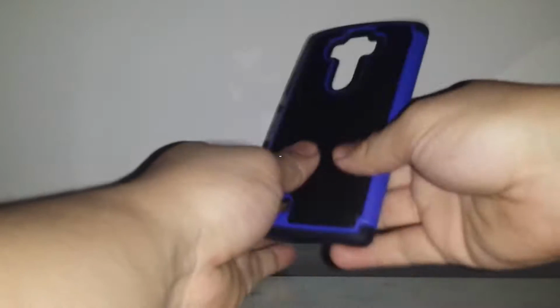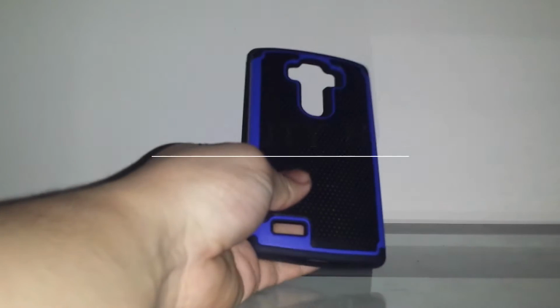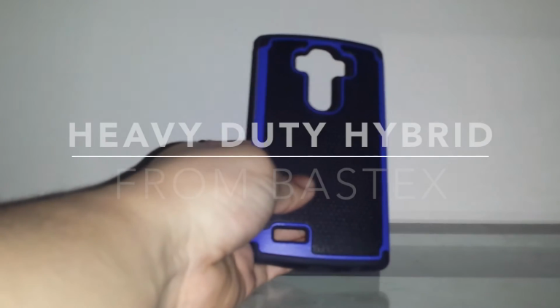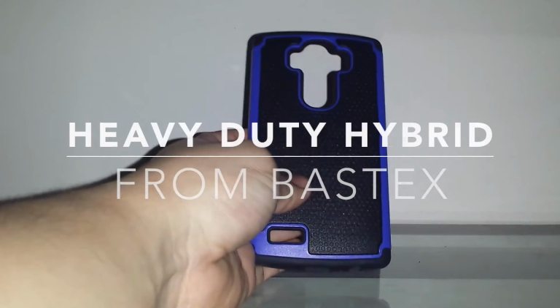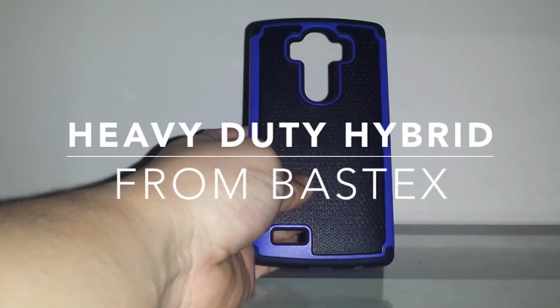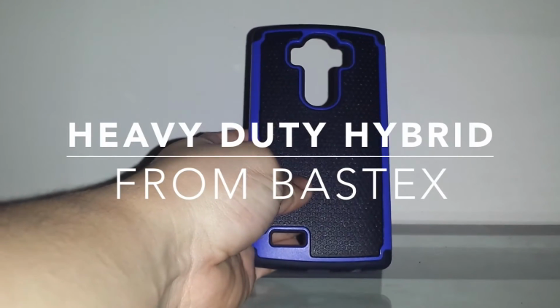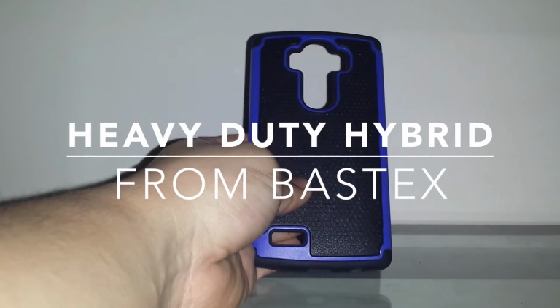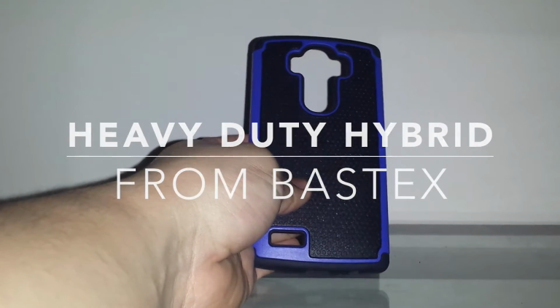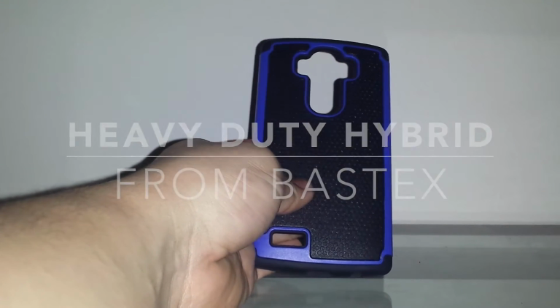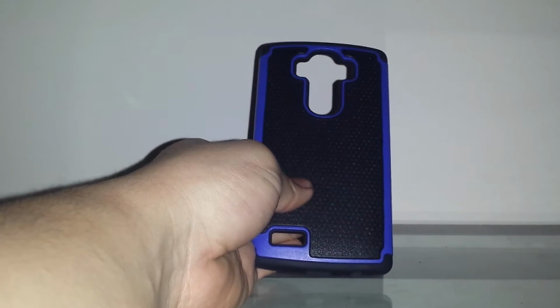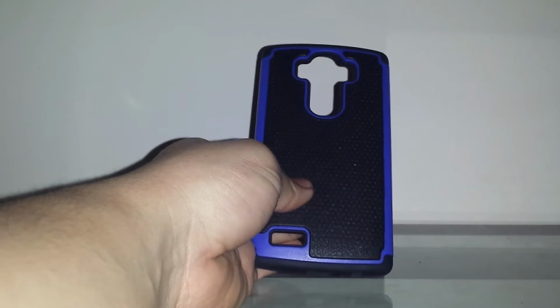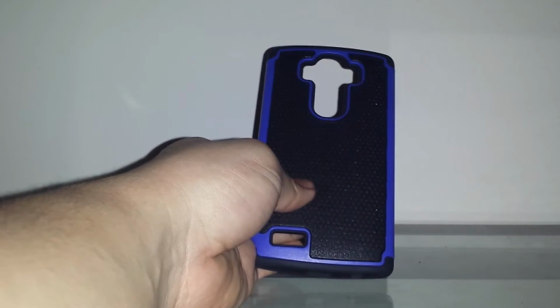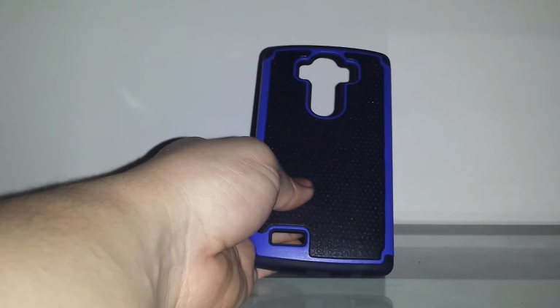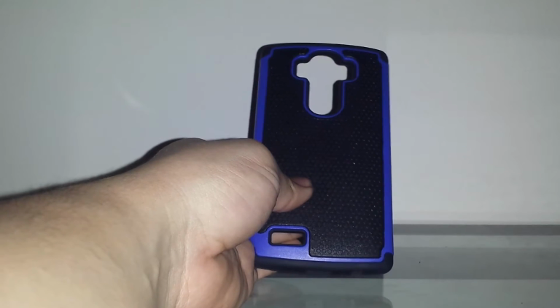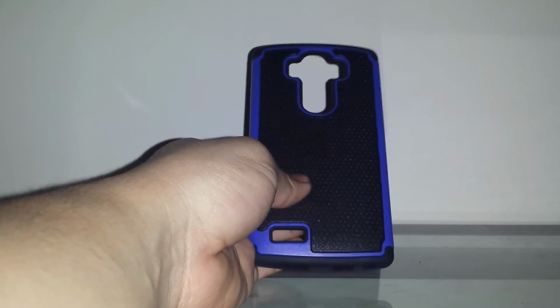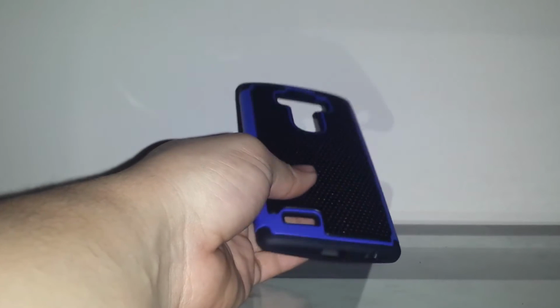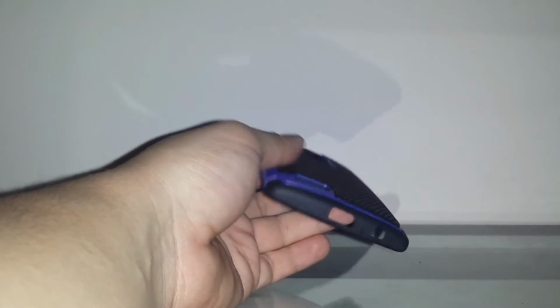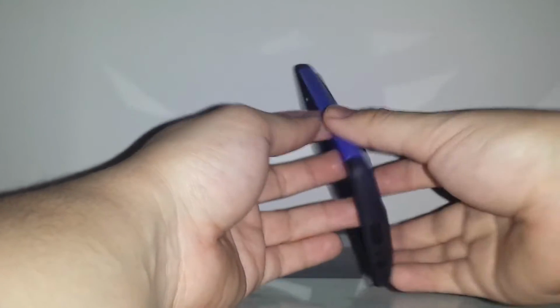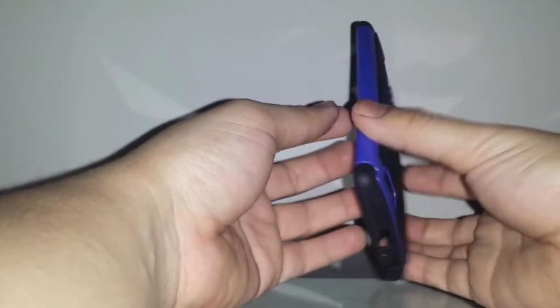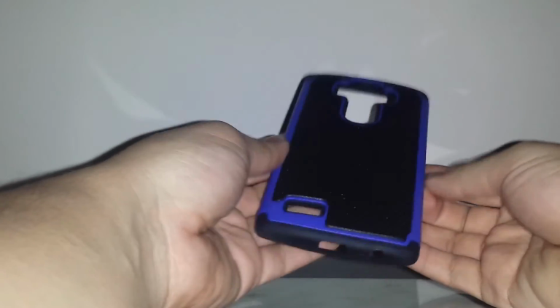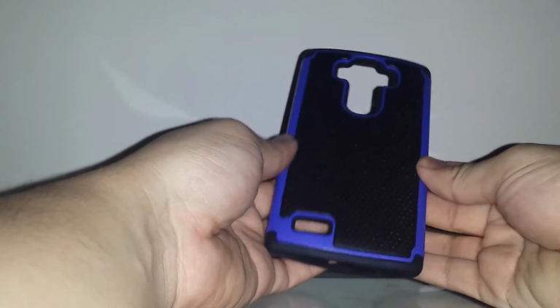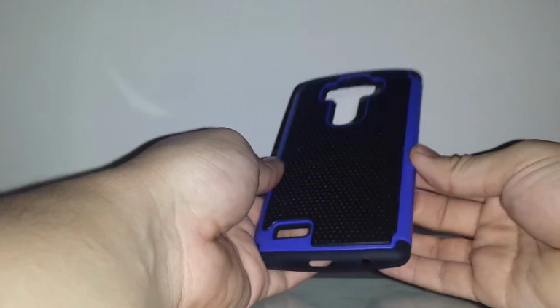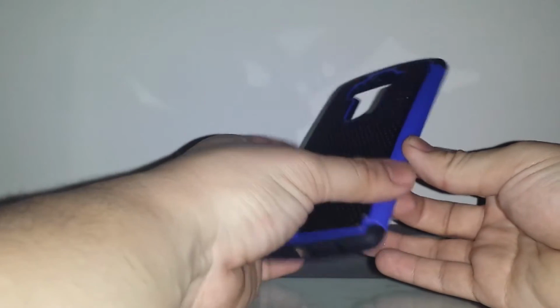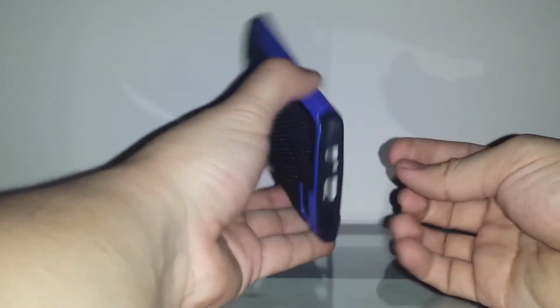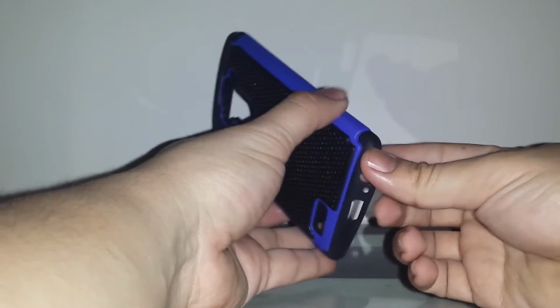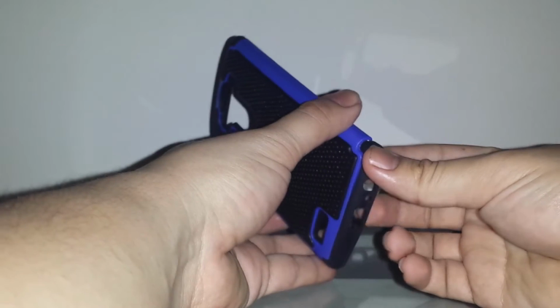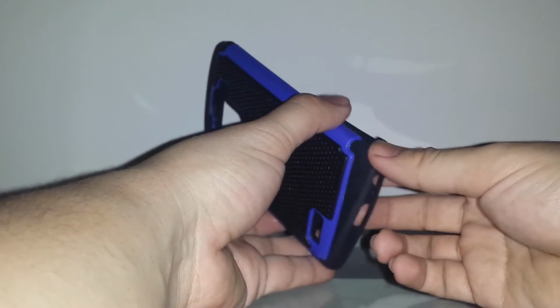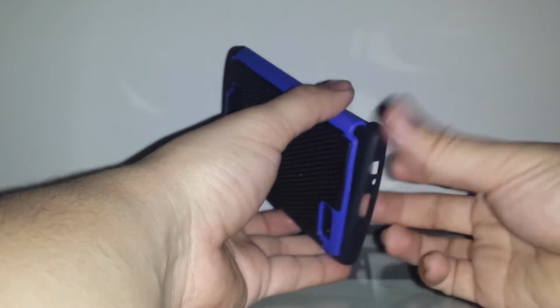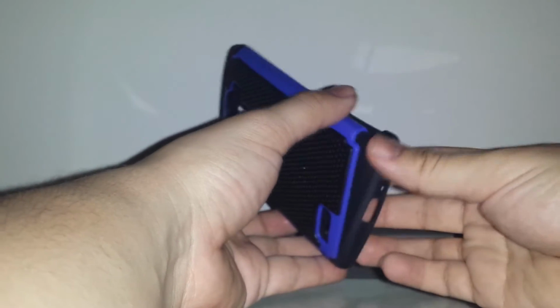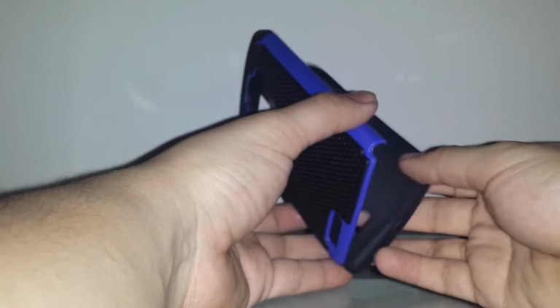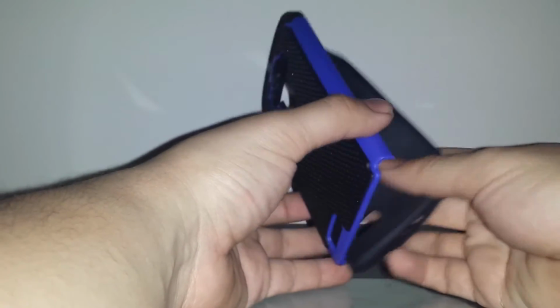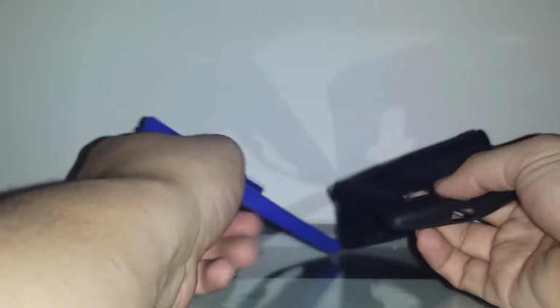I have another case here from Bastex — it's a very simple TPU case with a harder outer shell. I believe this was $9.99 on sale, so it's not too bad.